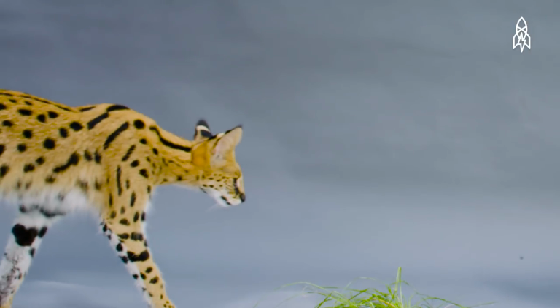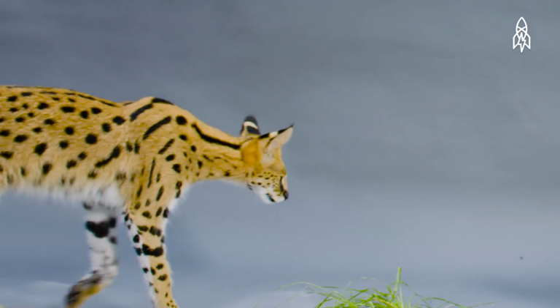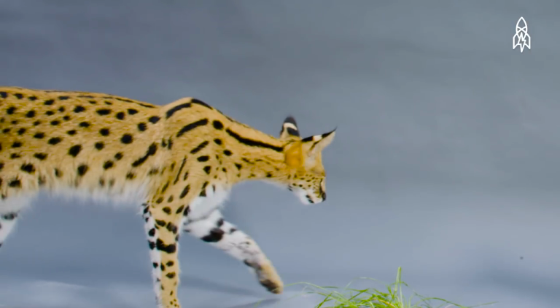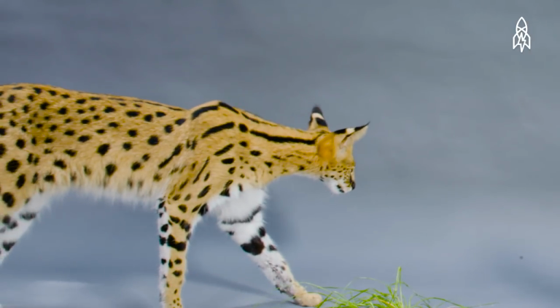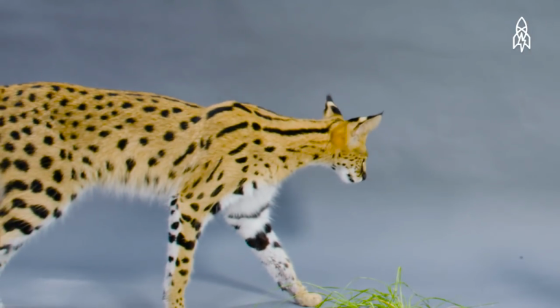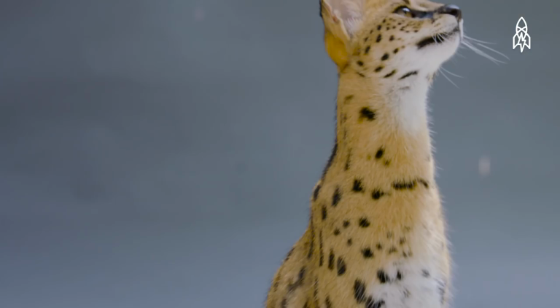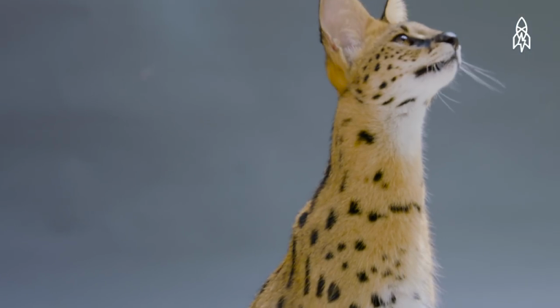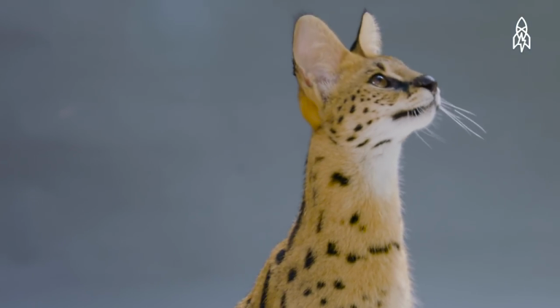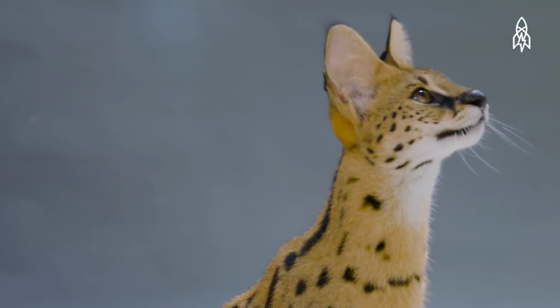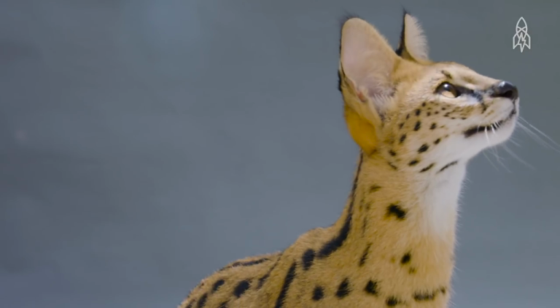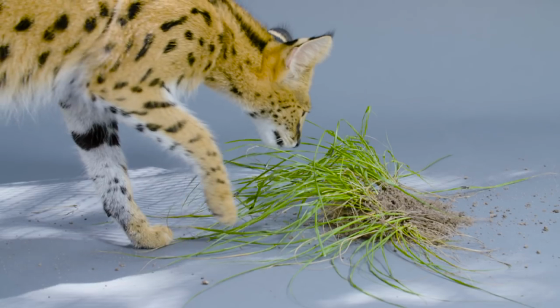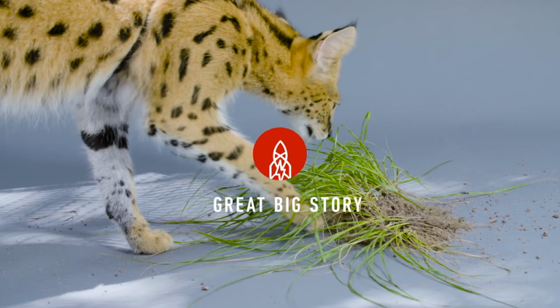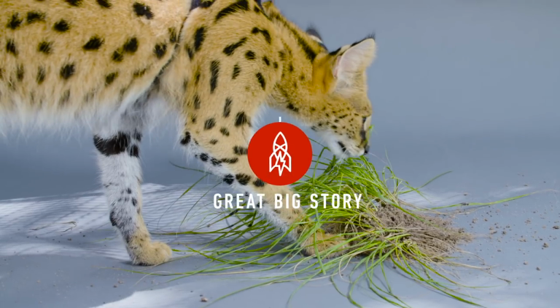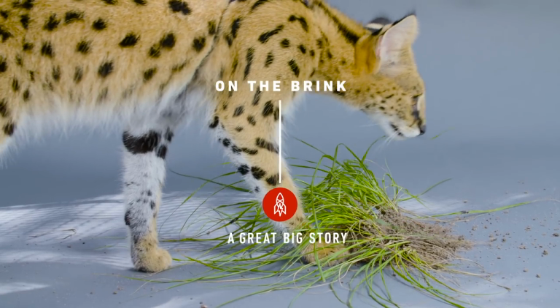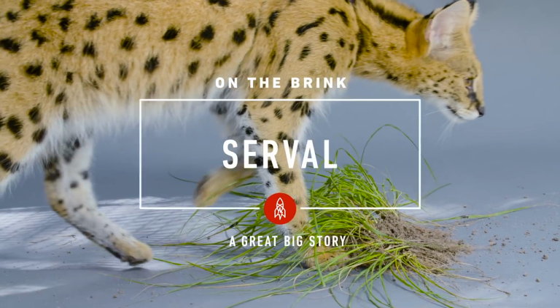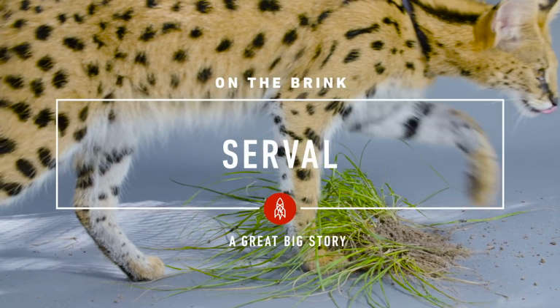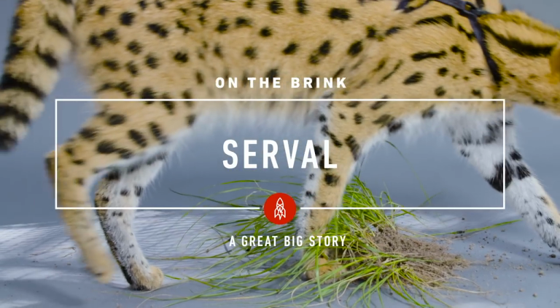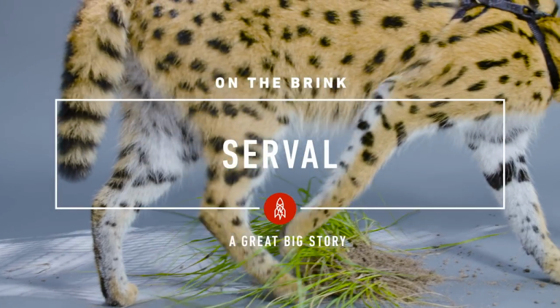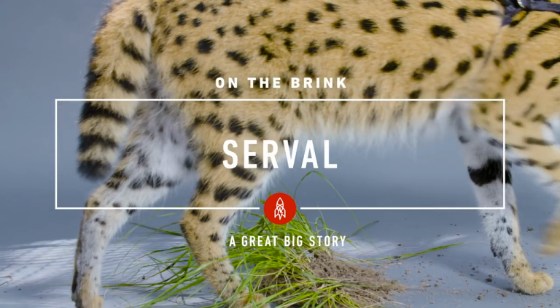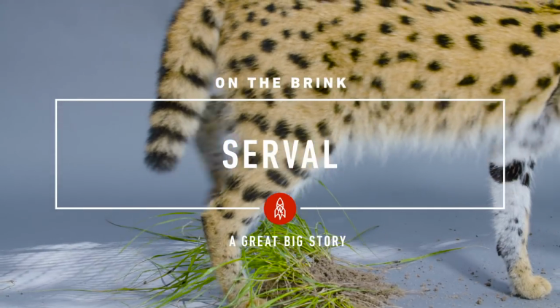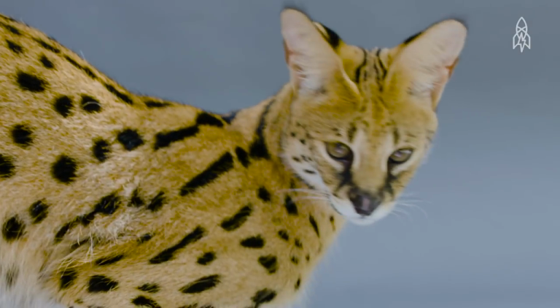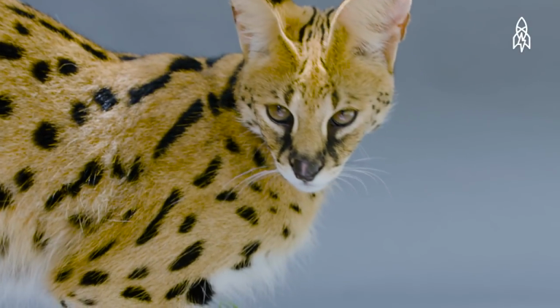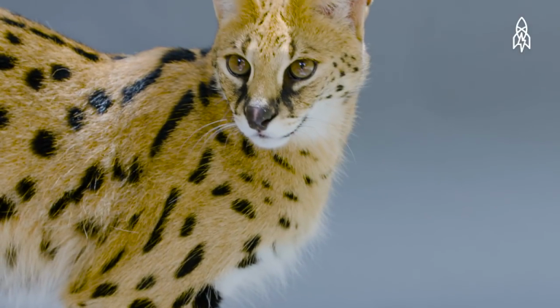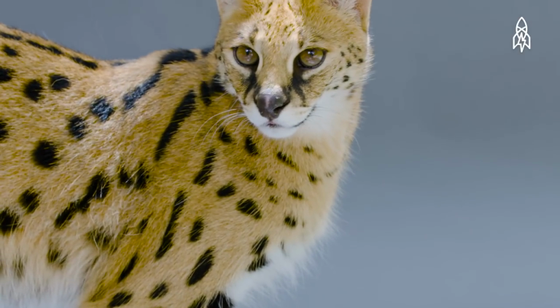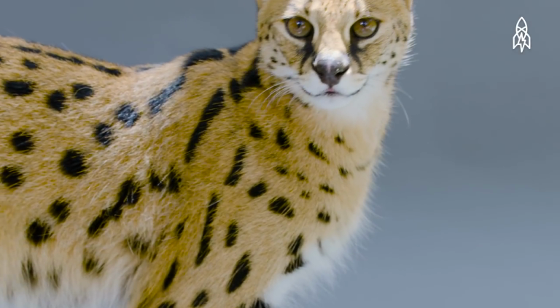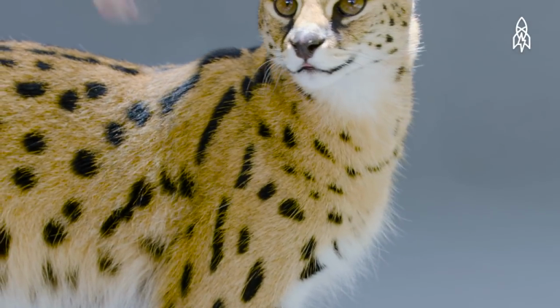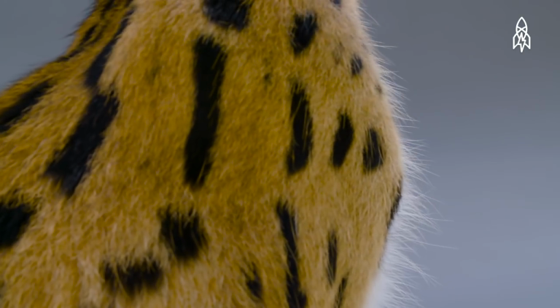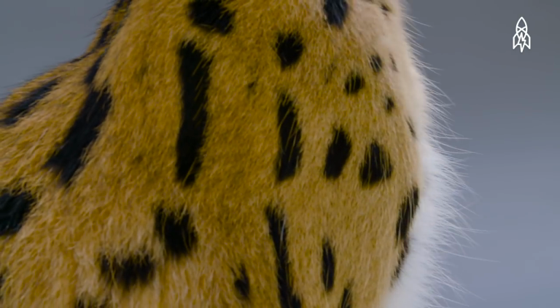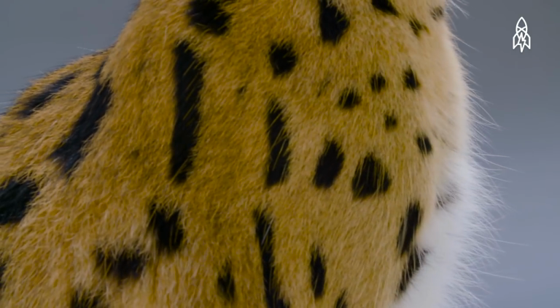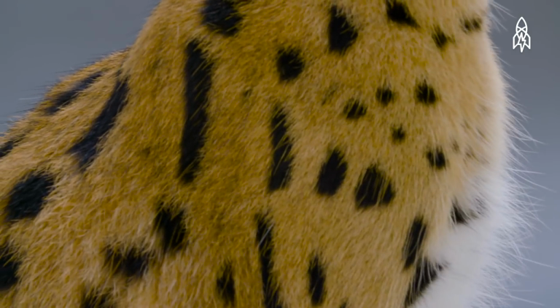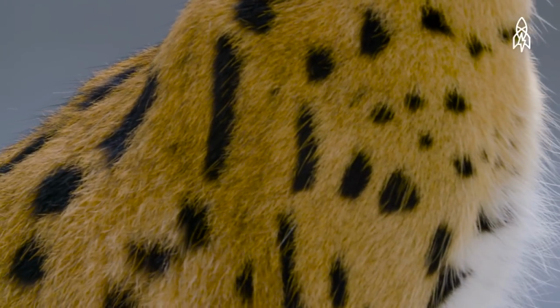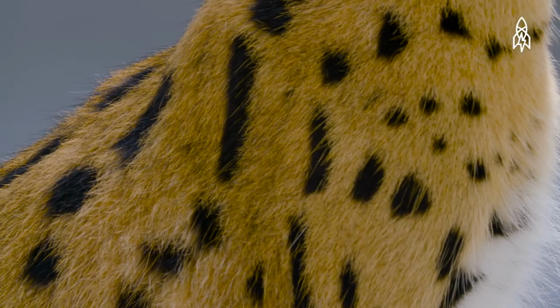This is Sade and this is Lina, two young servals. These slender, medium-sized cats are native to Sub-Saharan Africa and have a gorgeous golden coat with black spots.